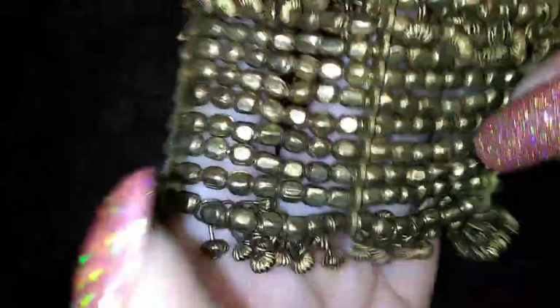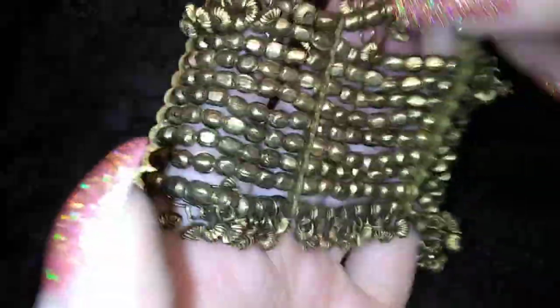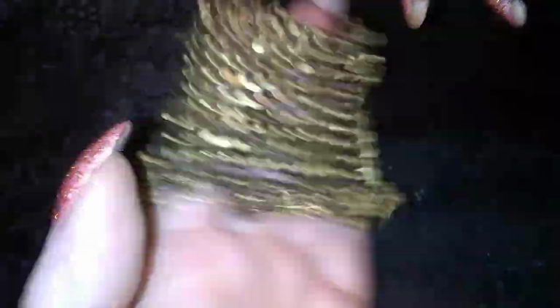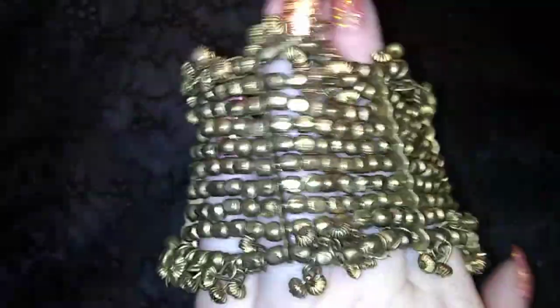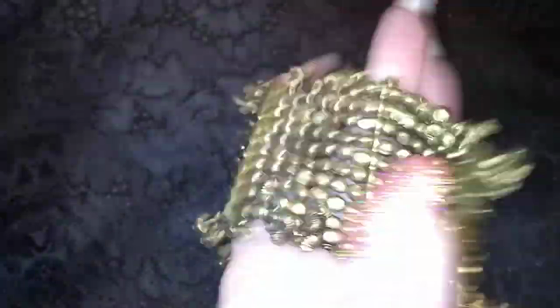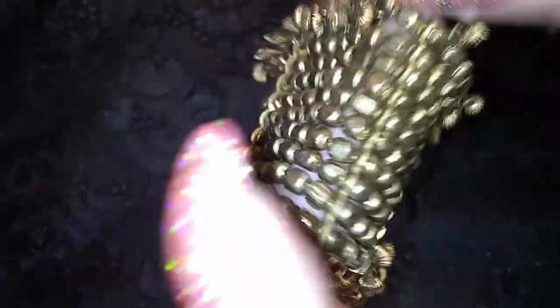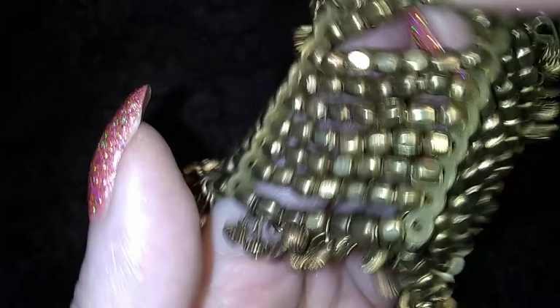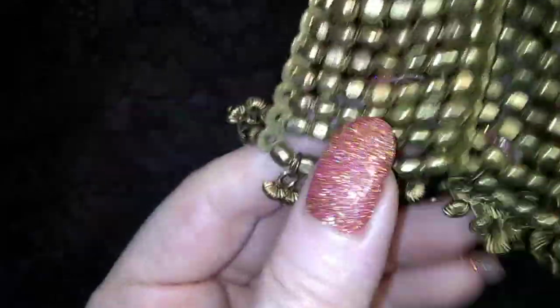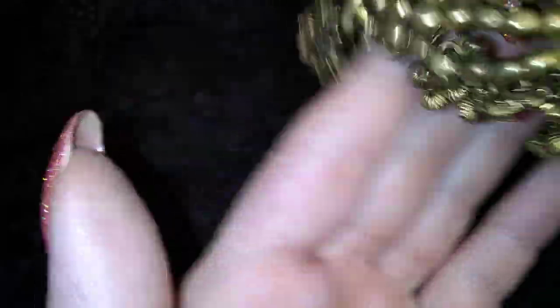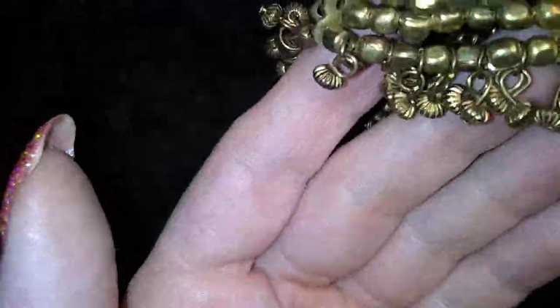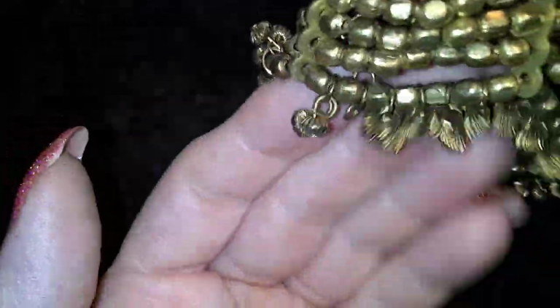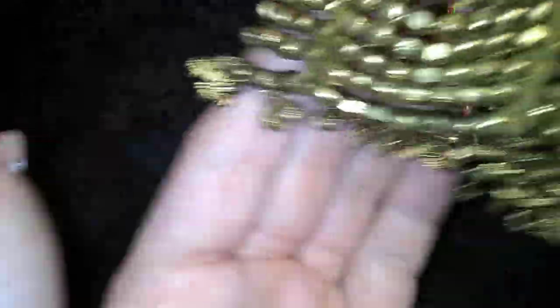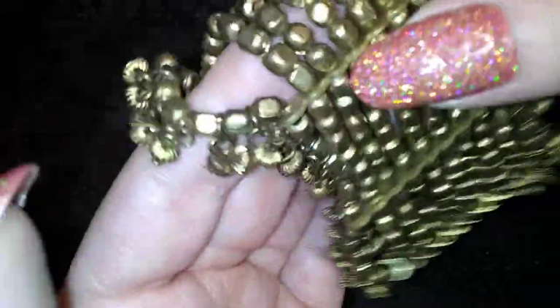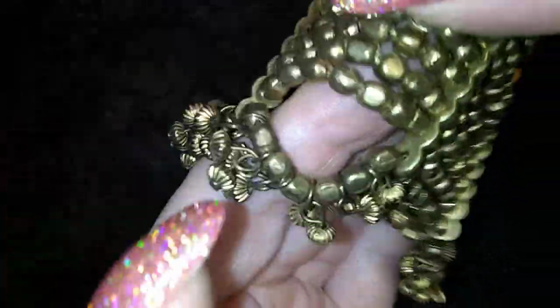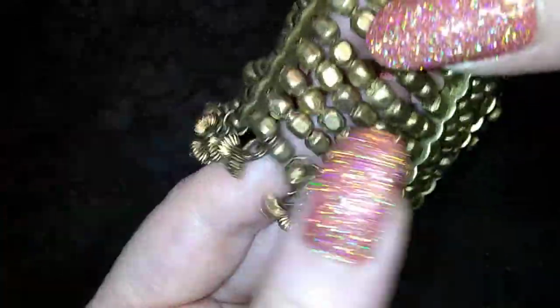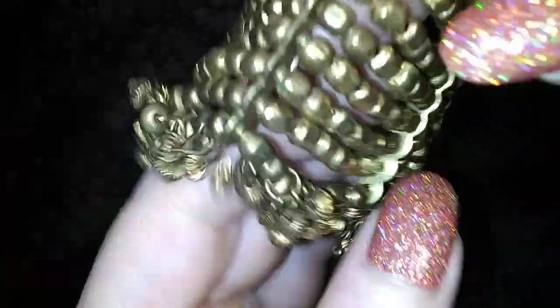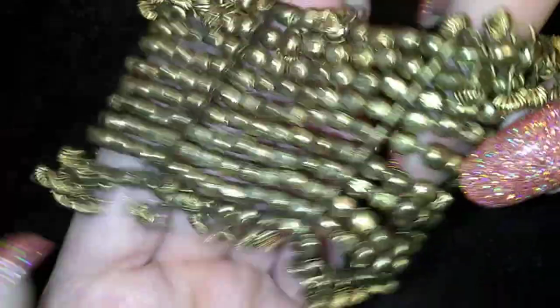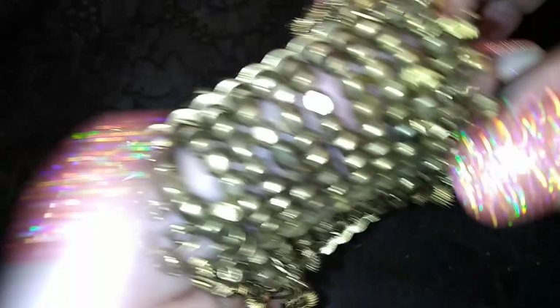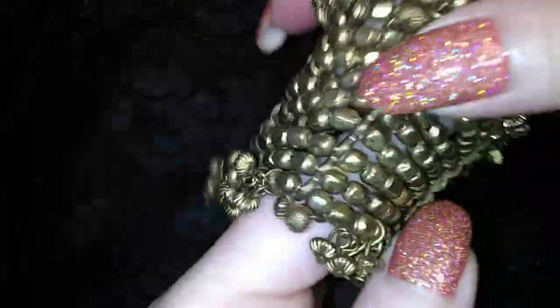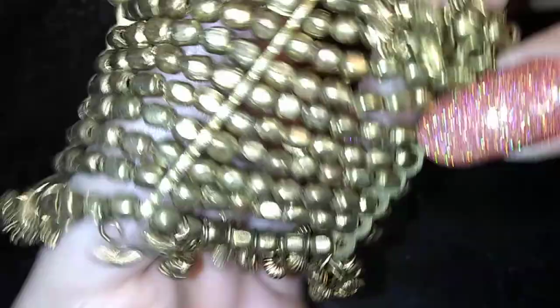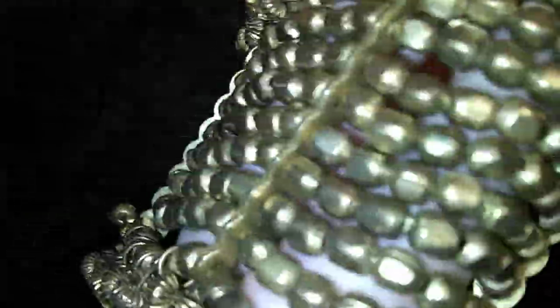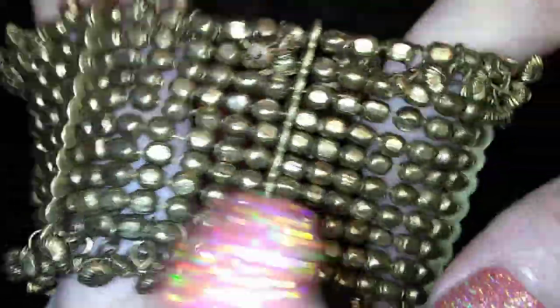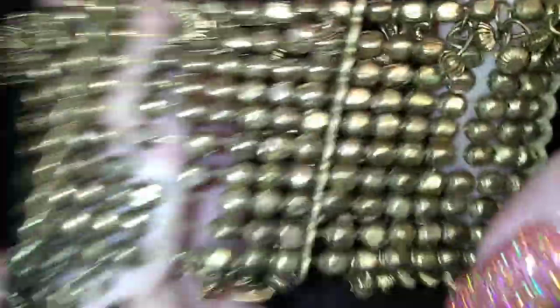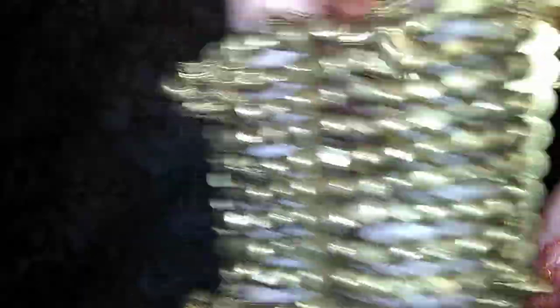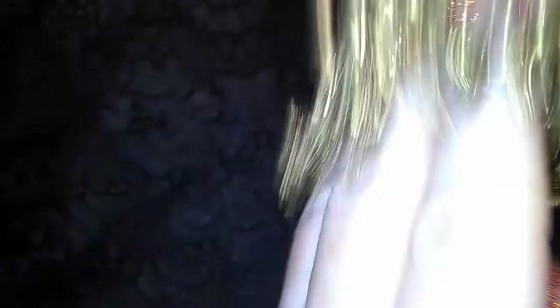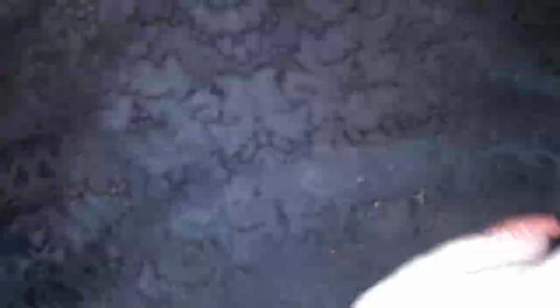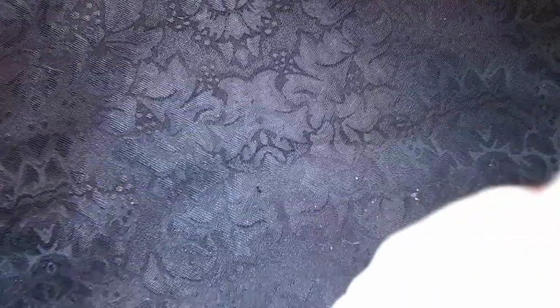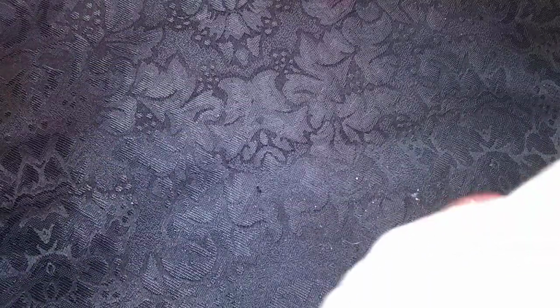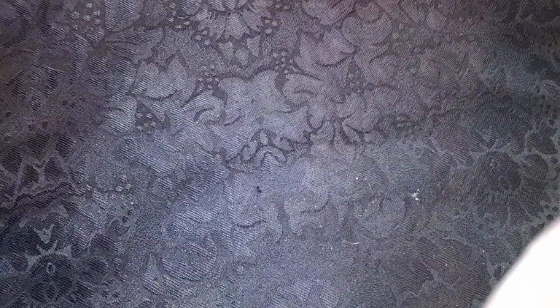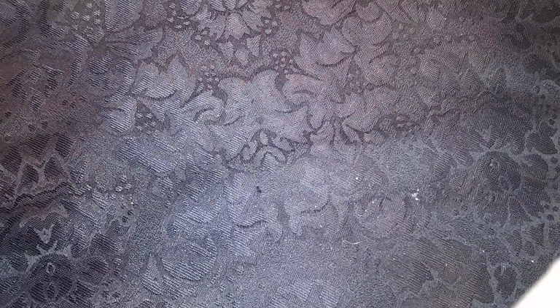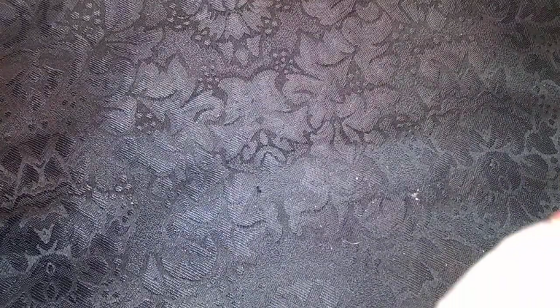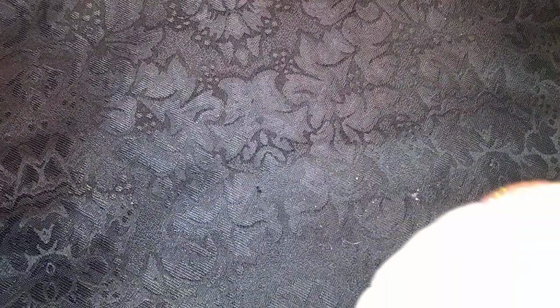Oh, it's got good straps, brass beads, and it's got these little daggly ones on the edge. That's so cool. Heavy. That's a nice one.